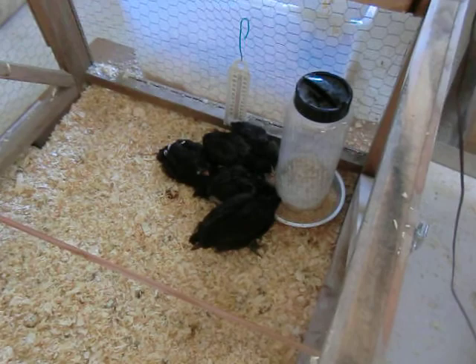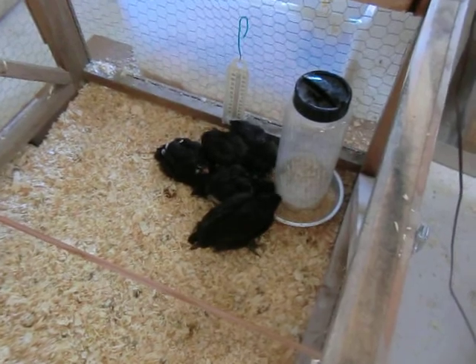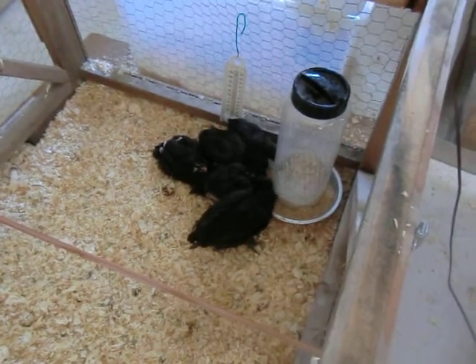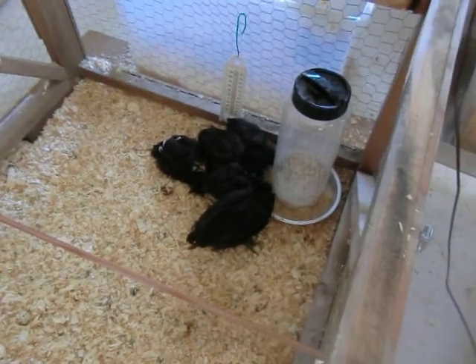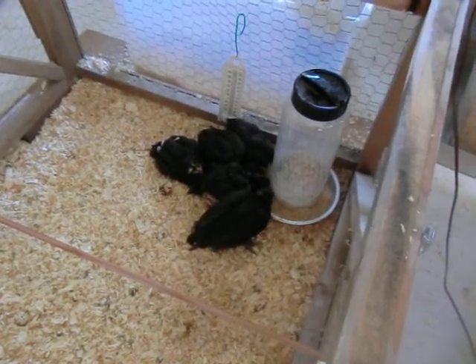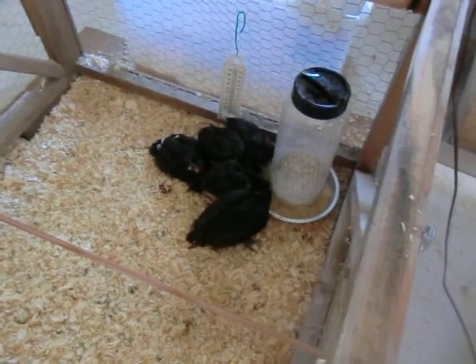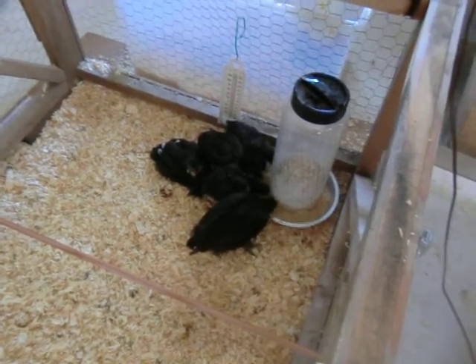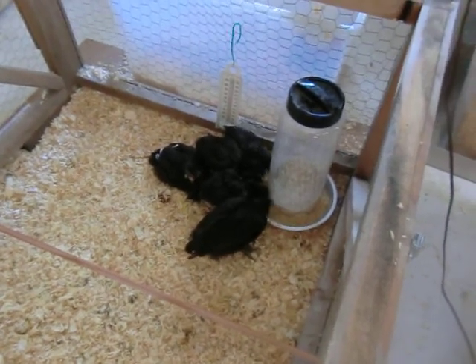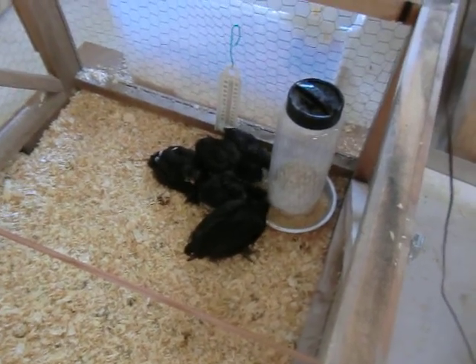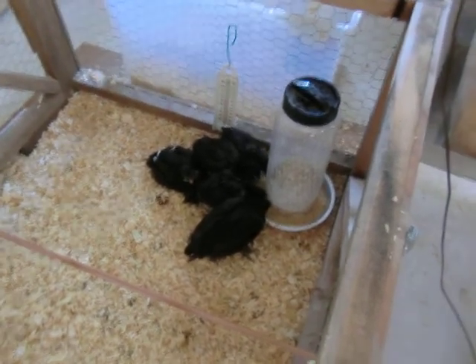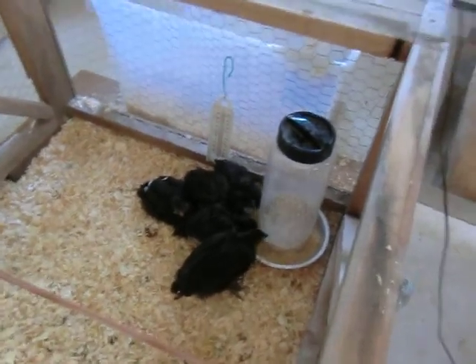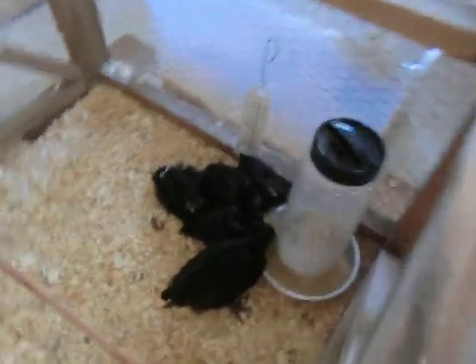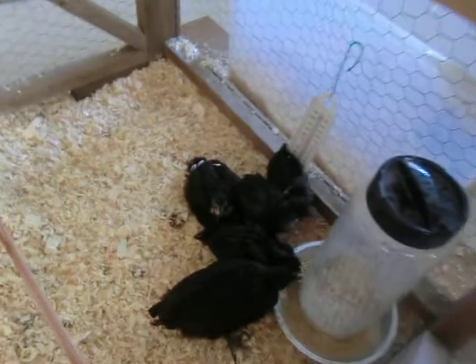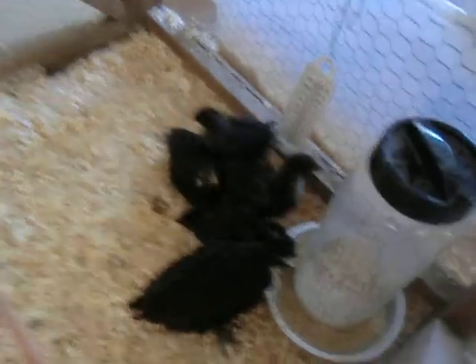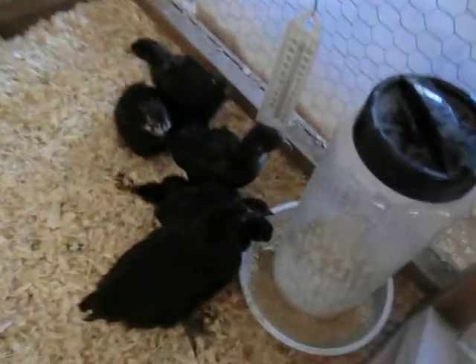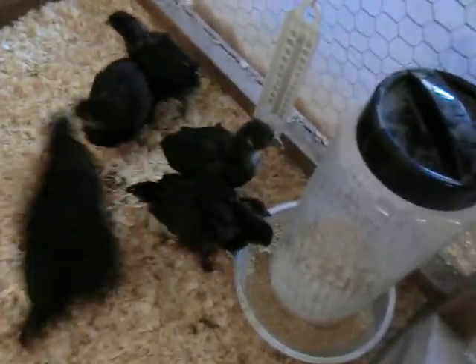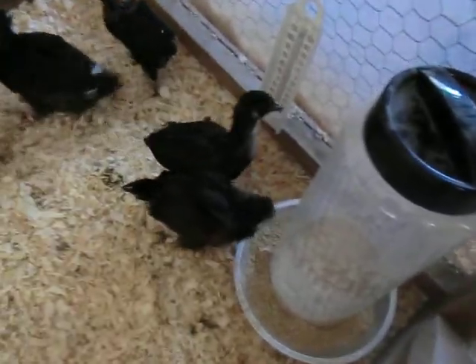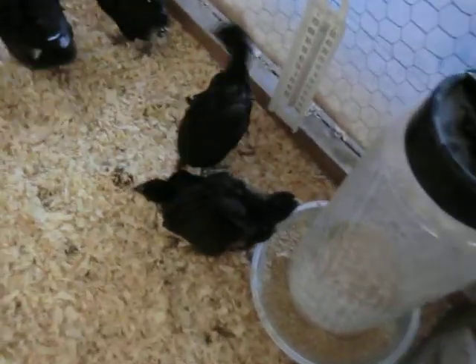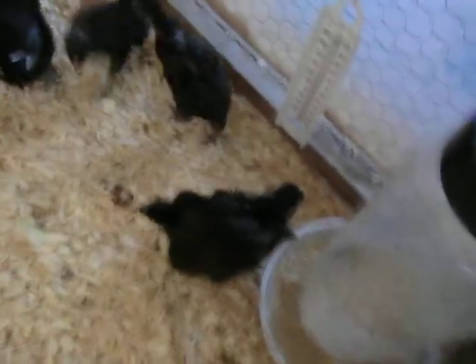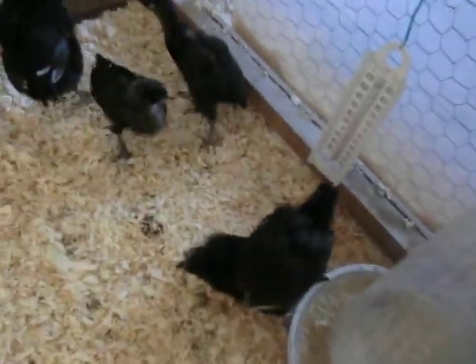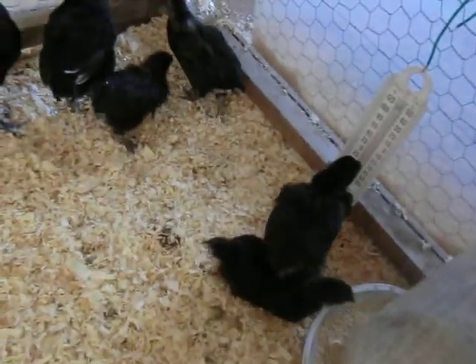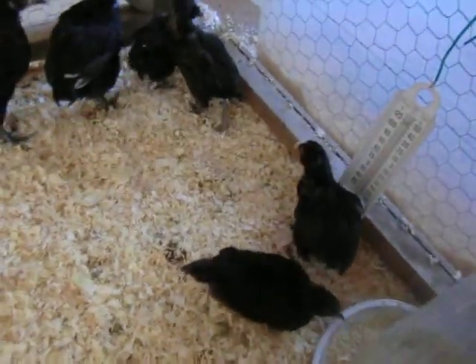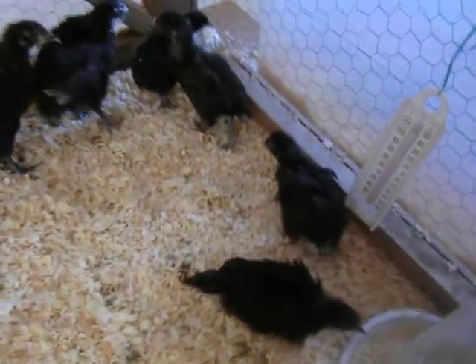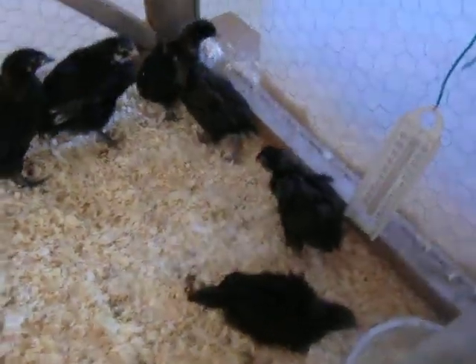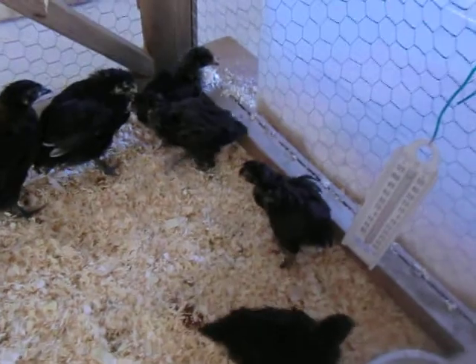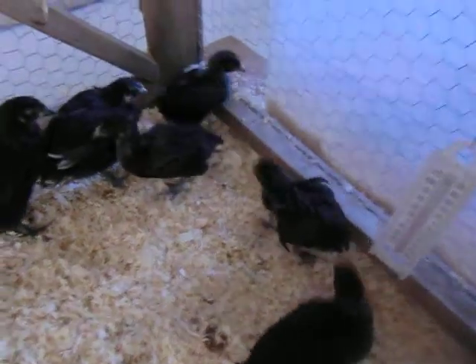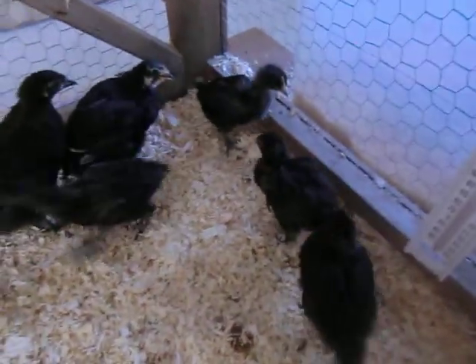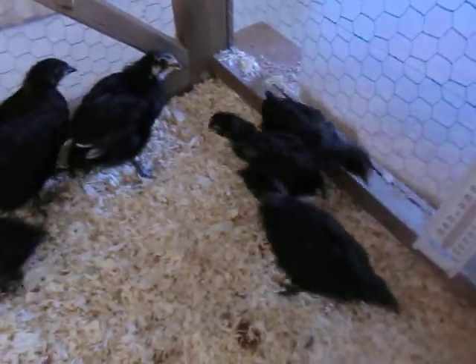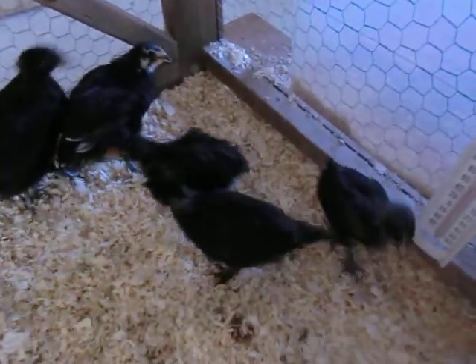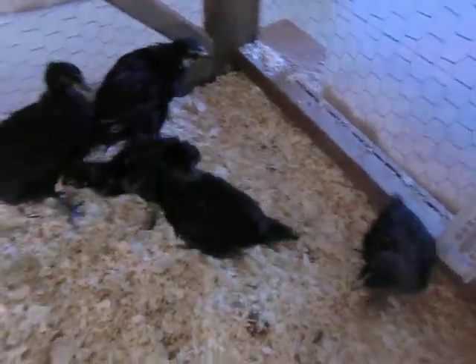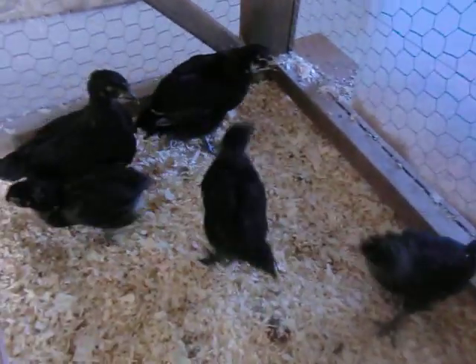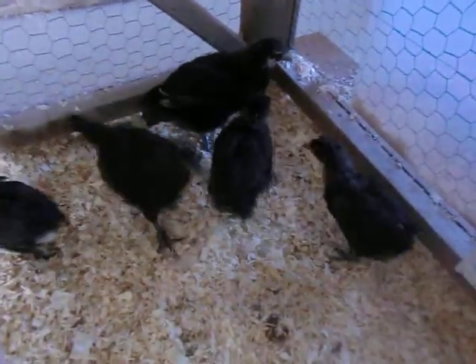Hopefully laying within a few months. Hey kids, no little peepers. There's no little peepers.